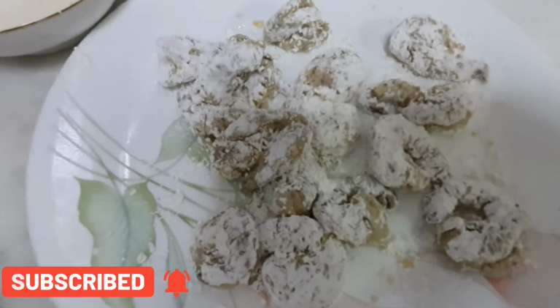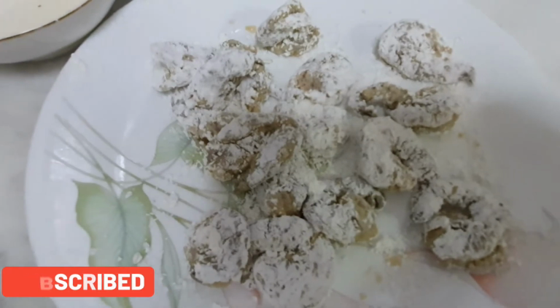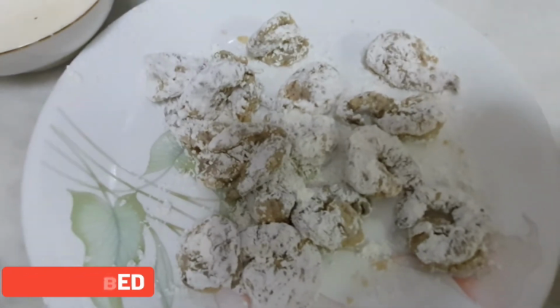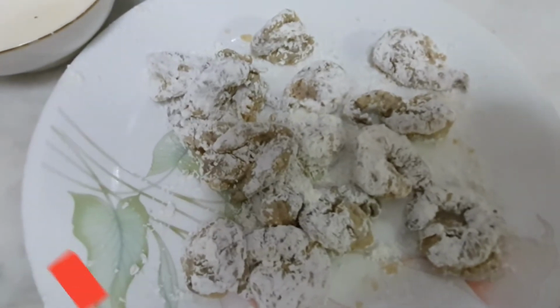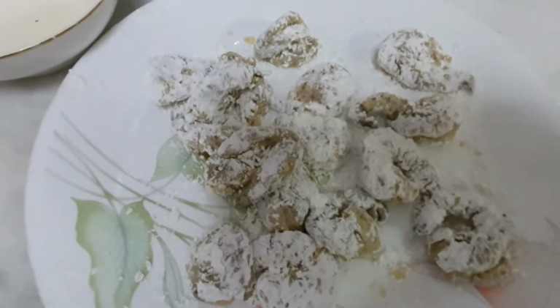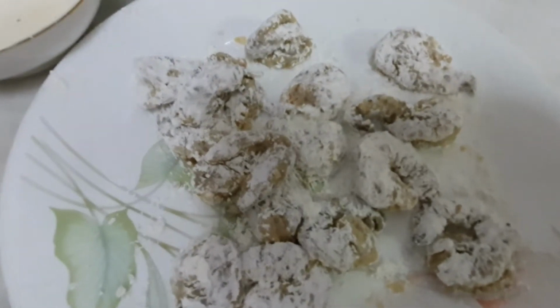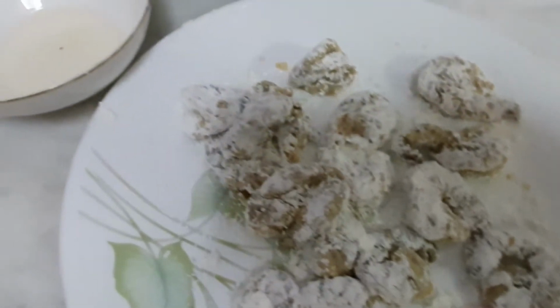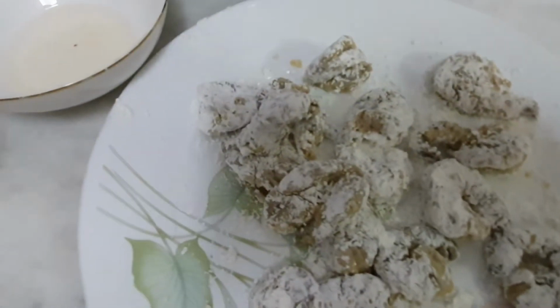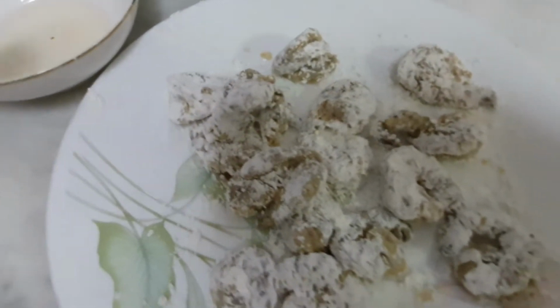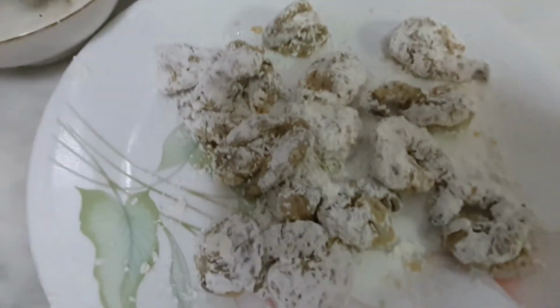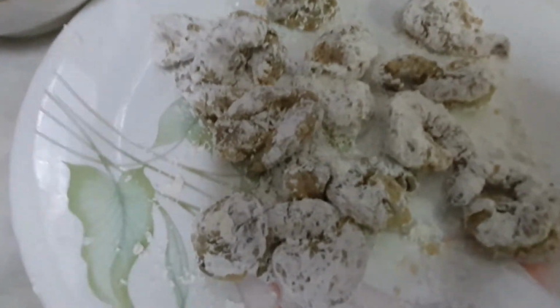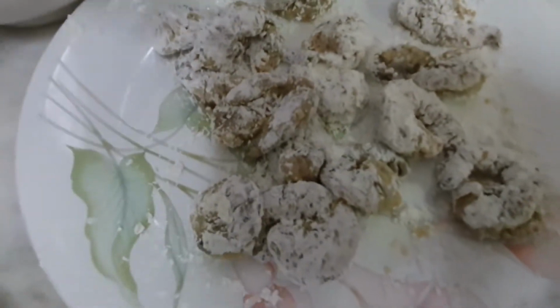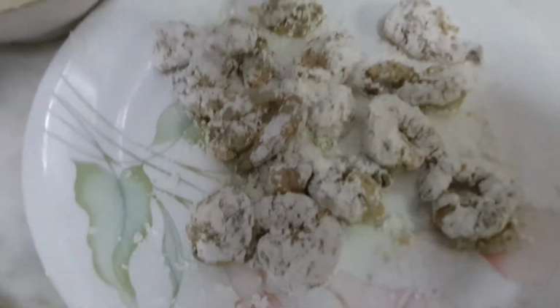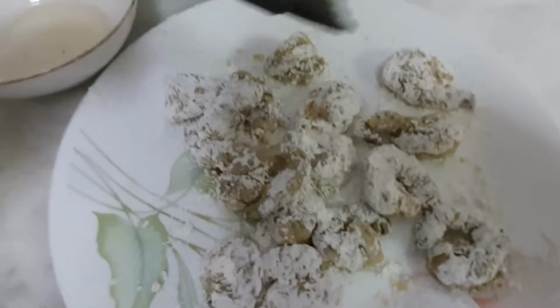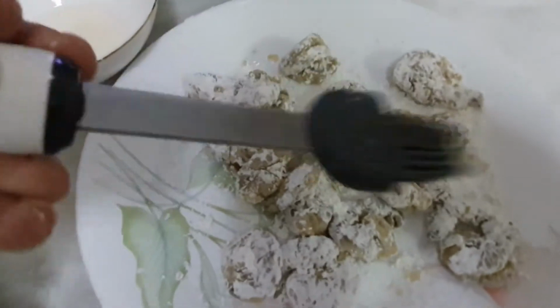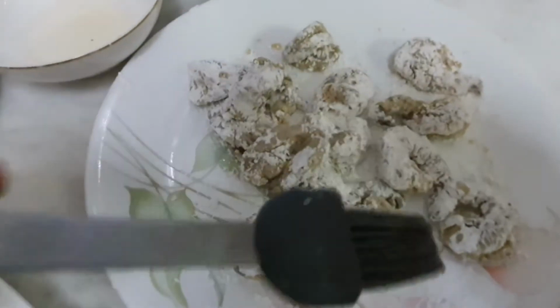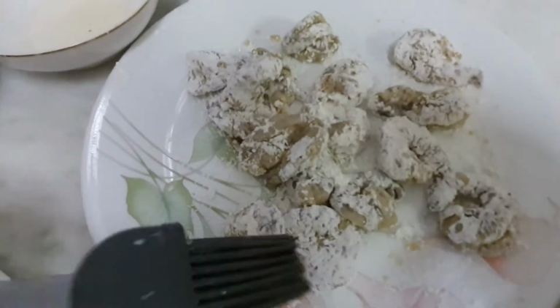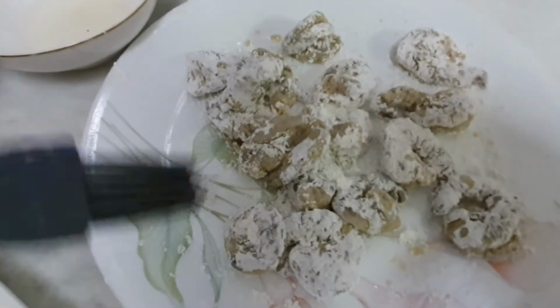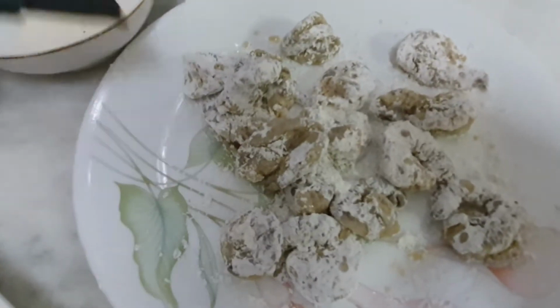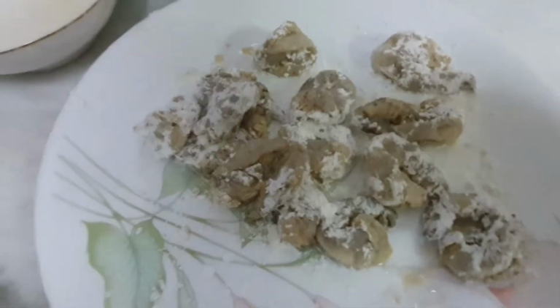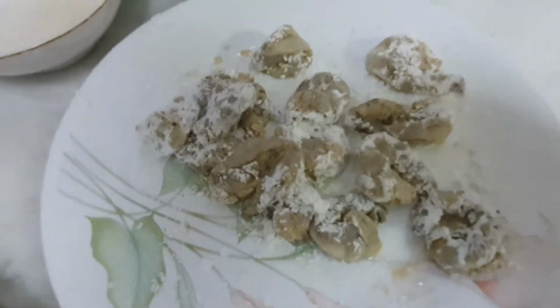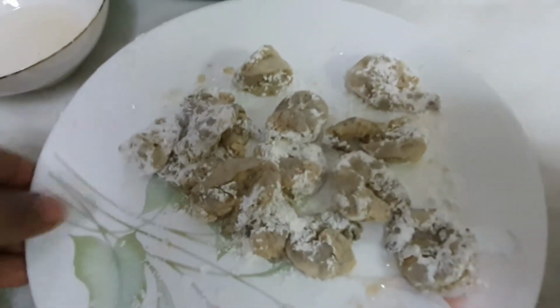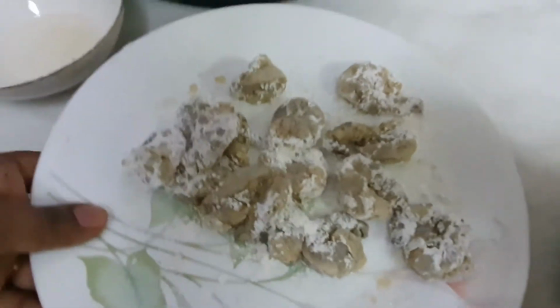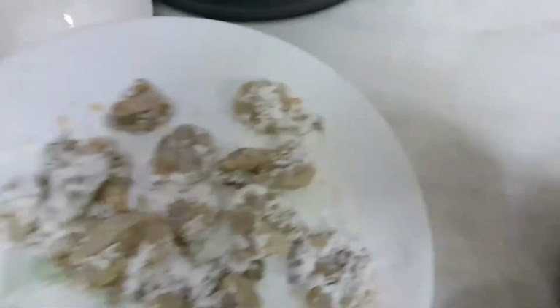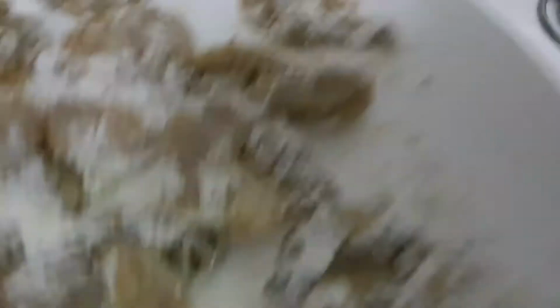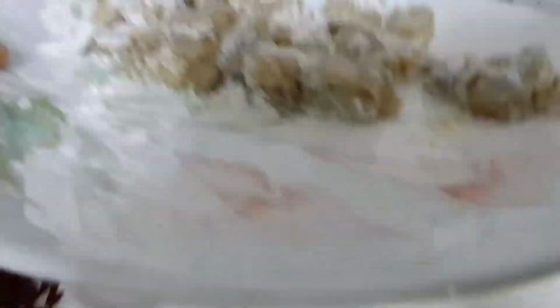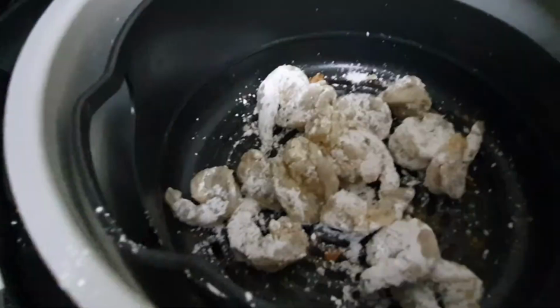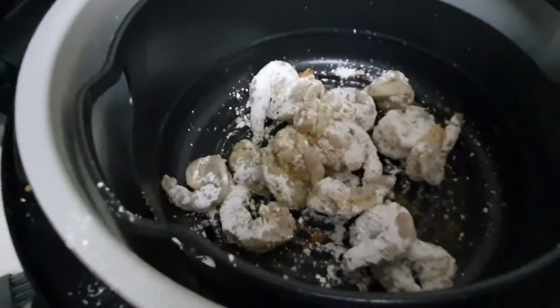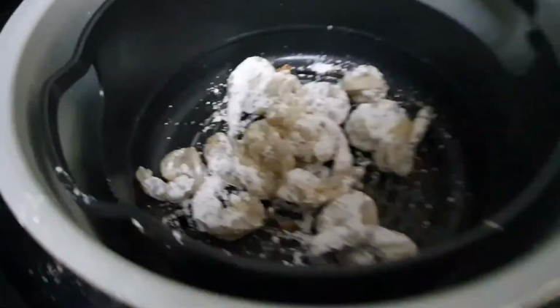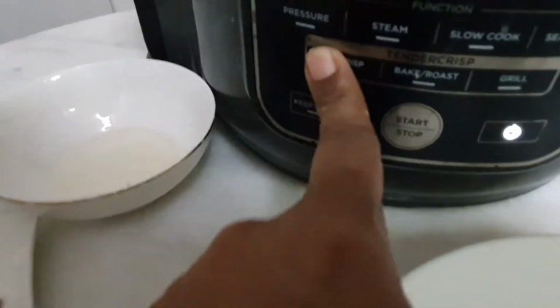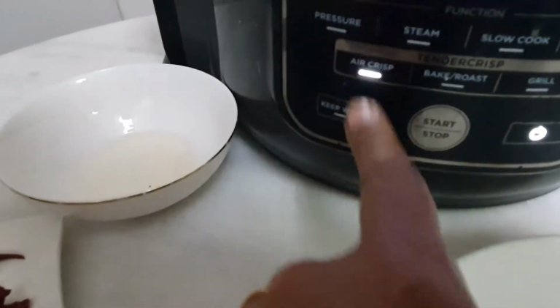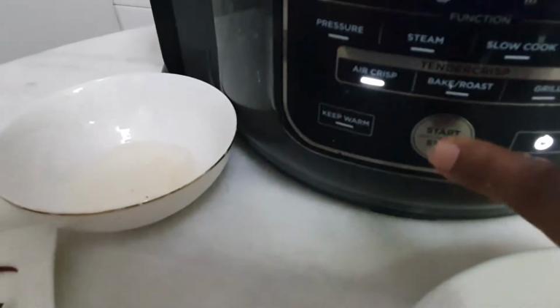We're done coating the prawns with the corn flour. I'm gonna glaze the prawns with some oil and we're gonna air crisp it for 20 minutes.